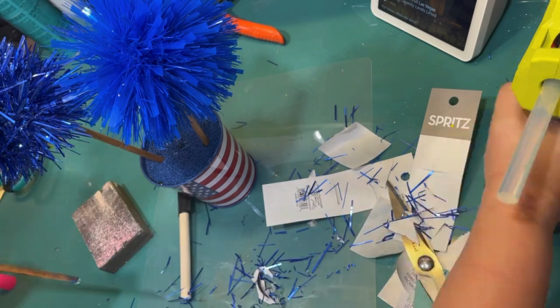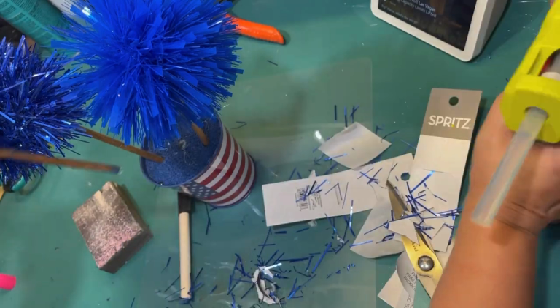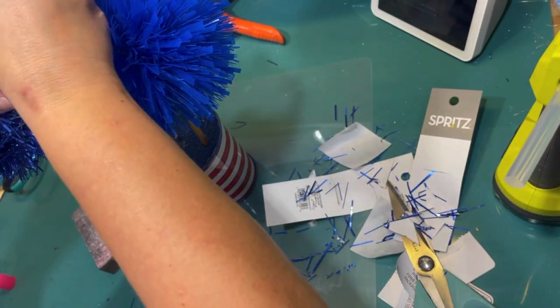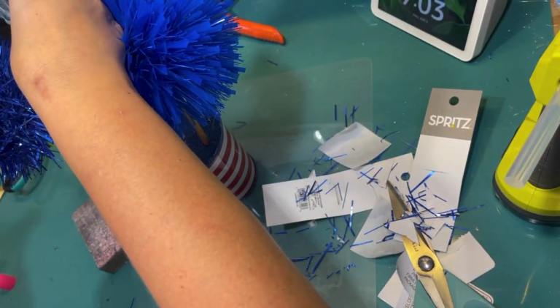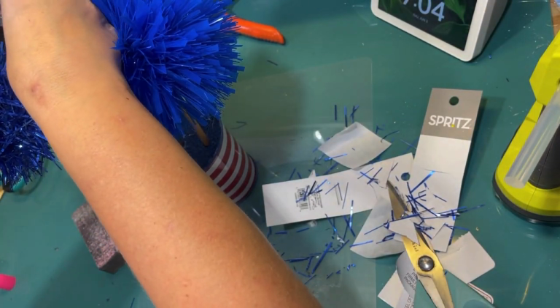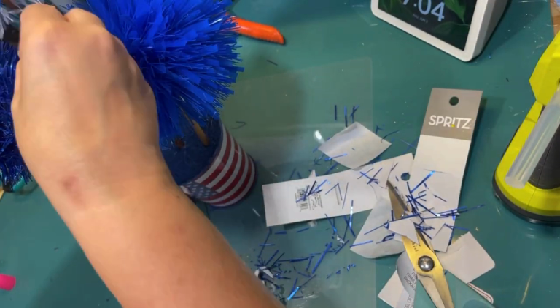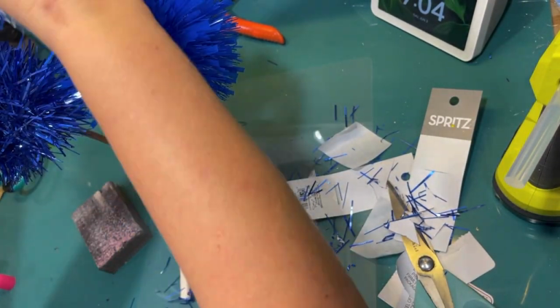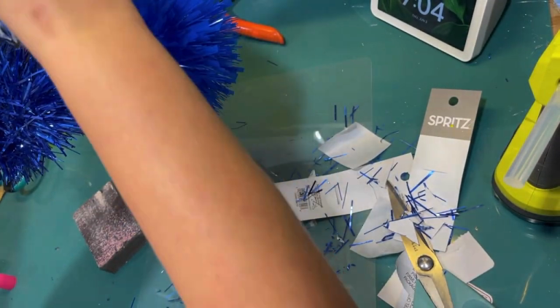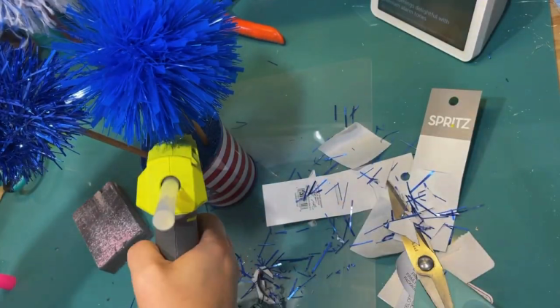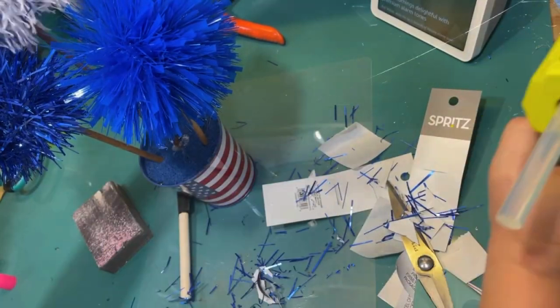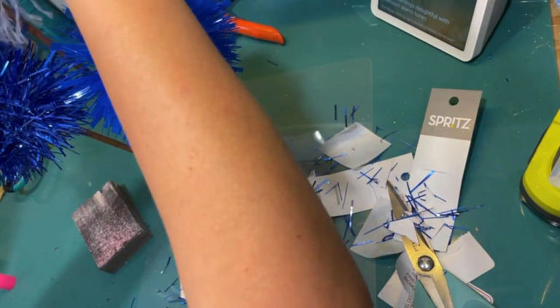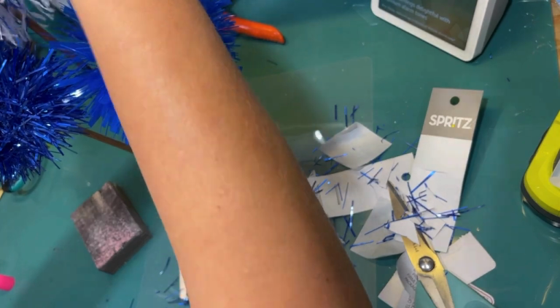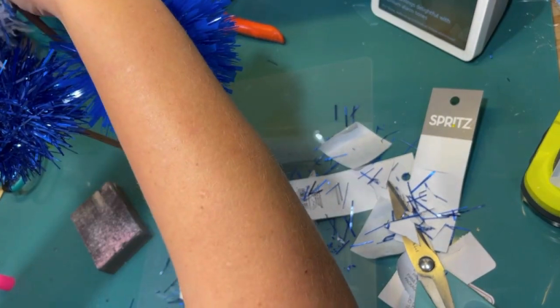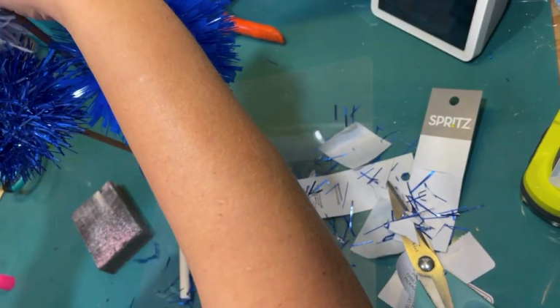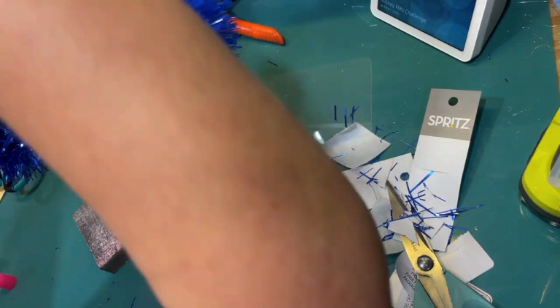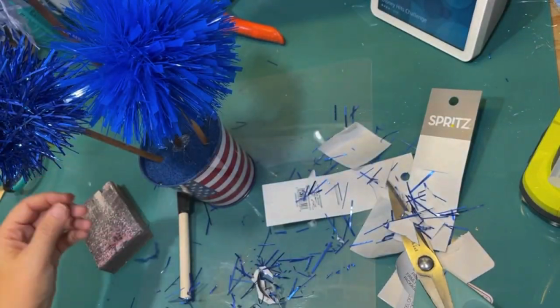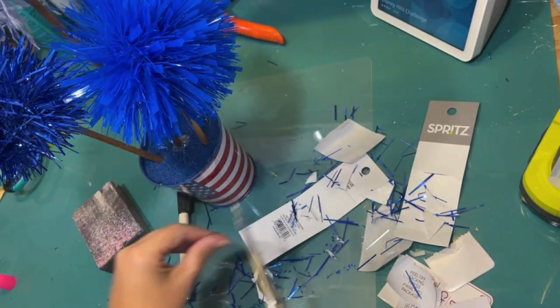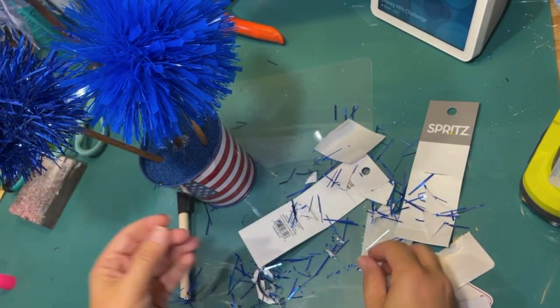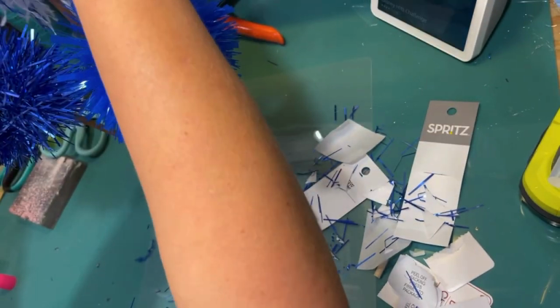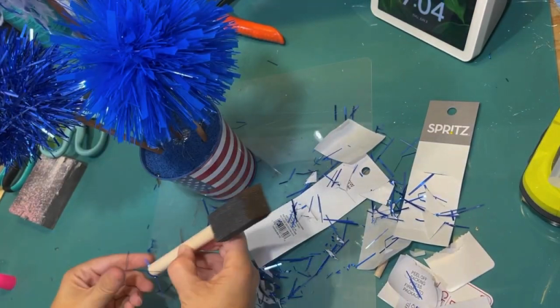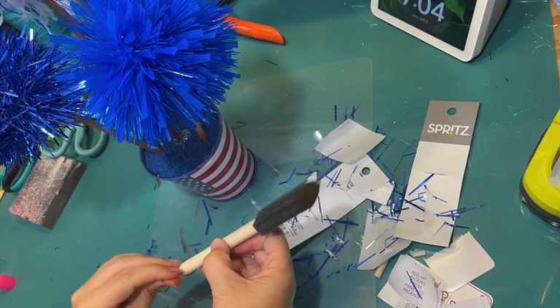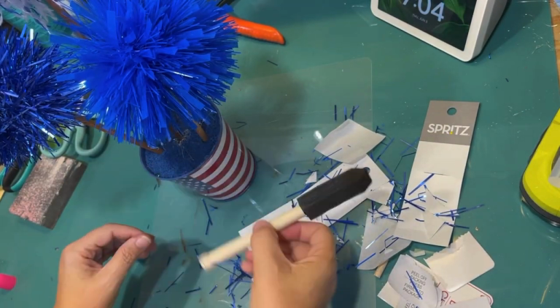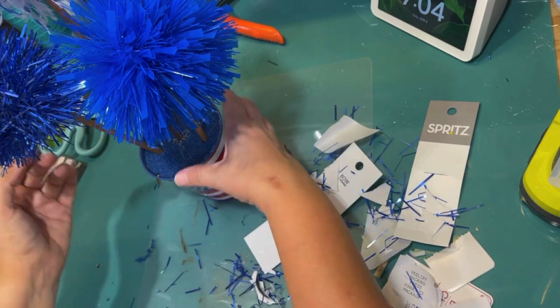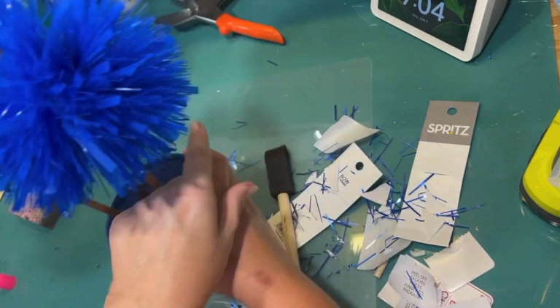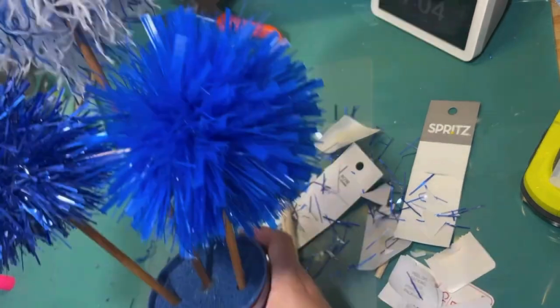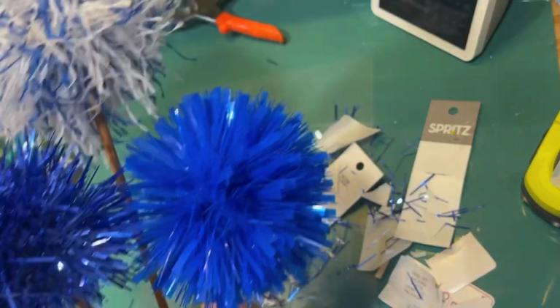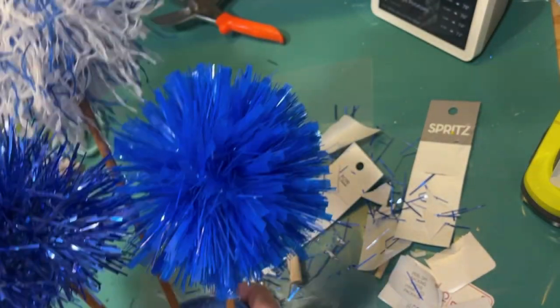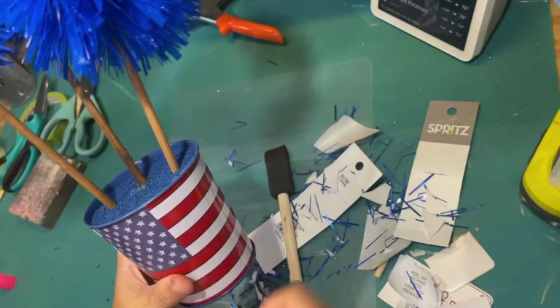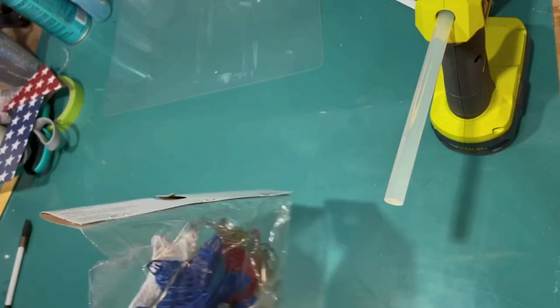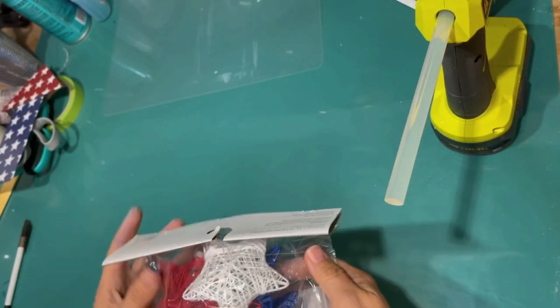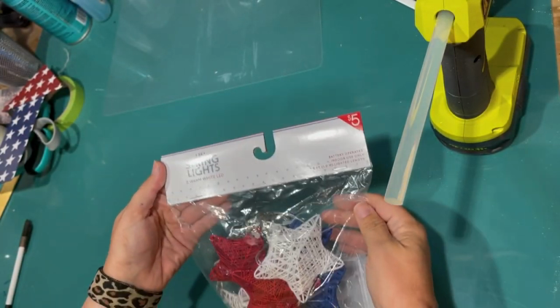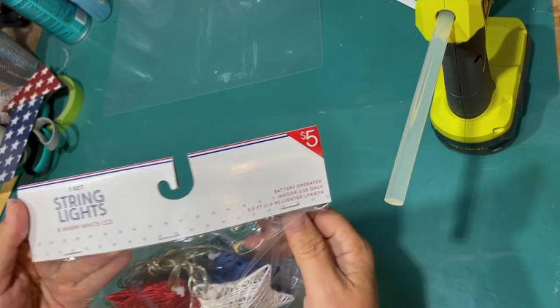I'm just adjusting them with glue to make that one a little taller than the other two. And this is the final product. So cute.